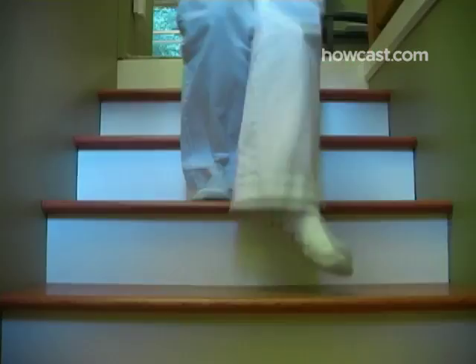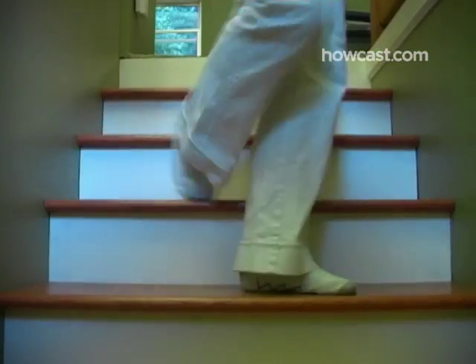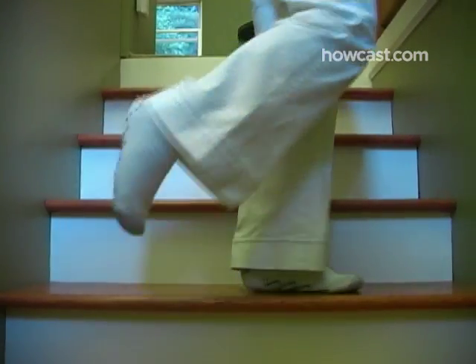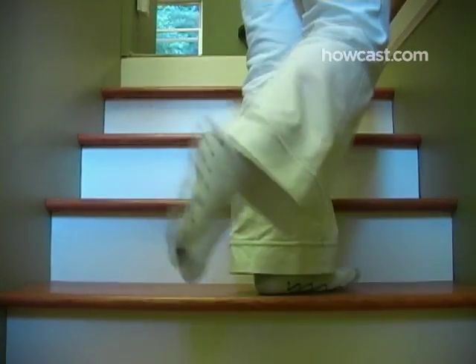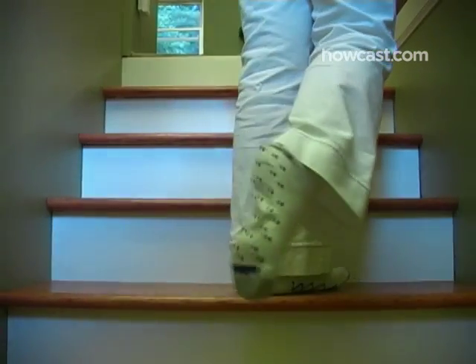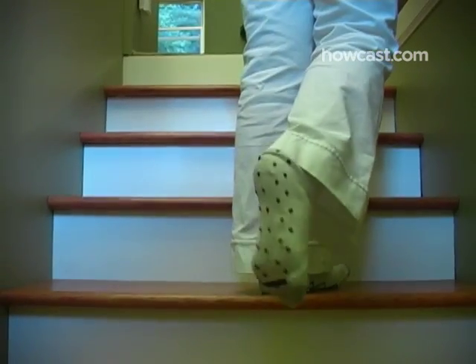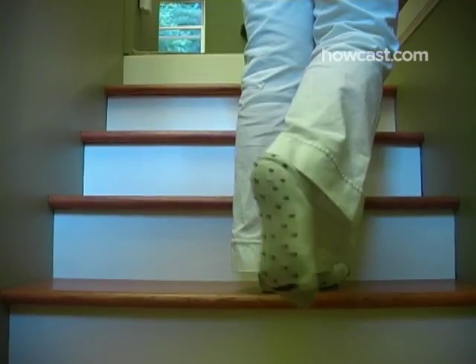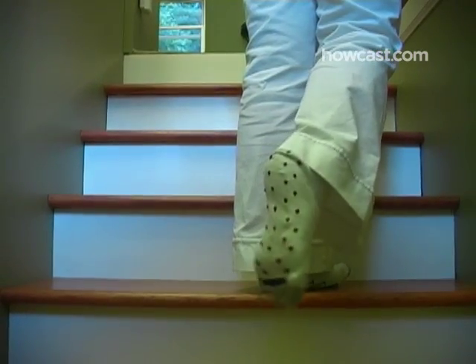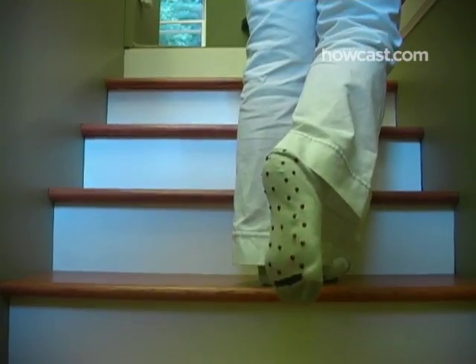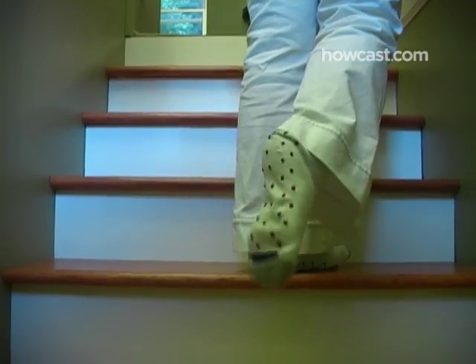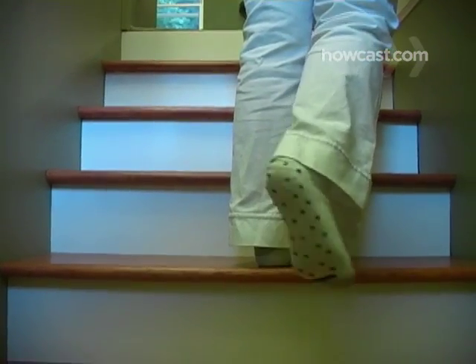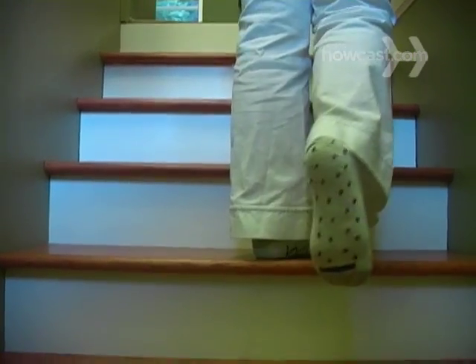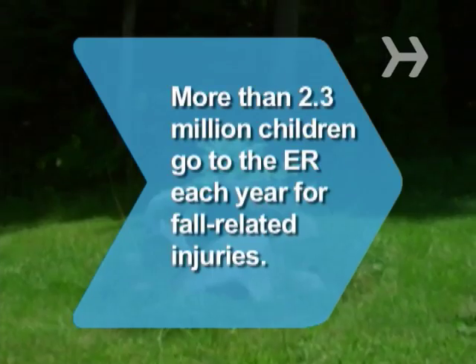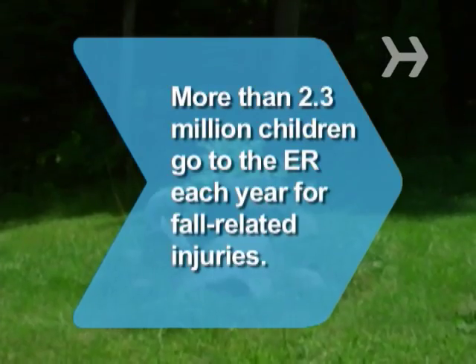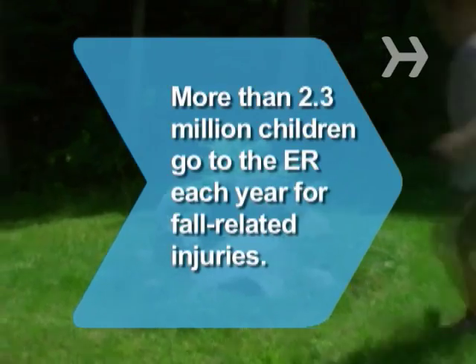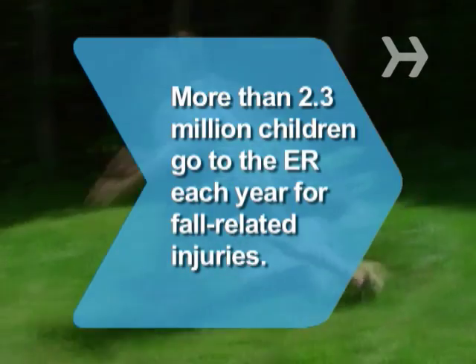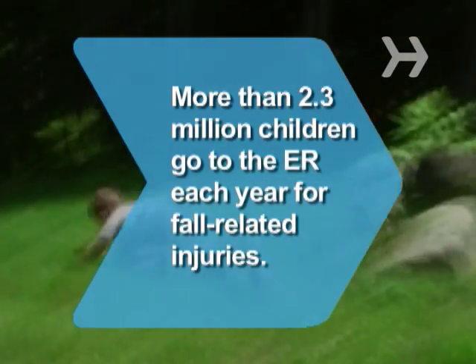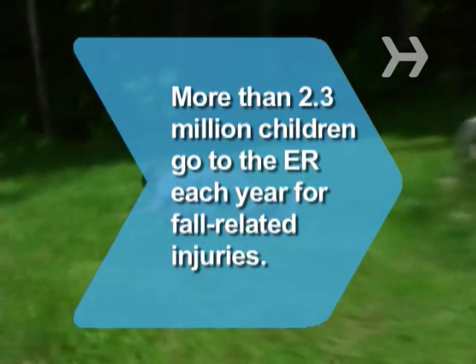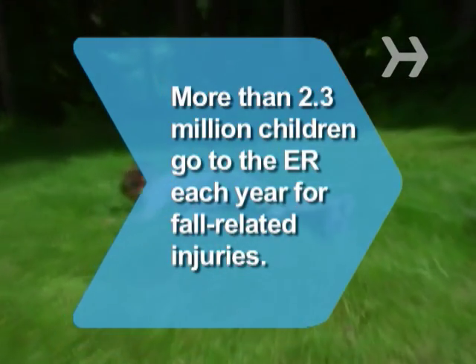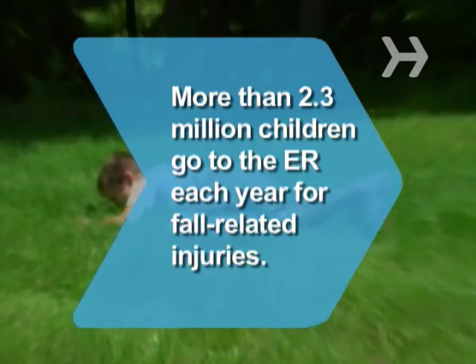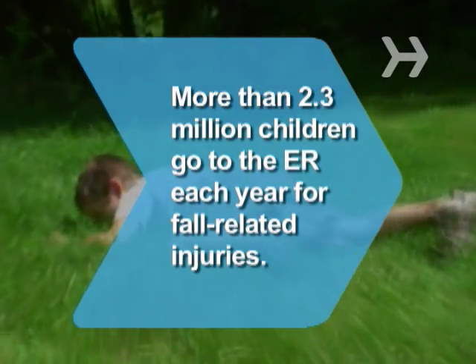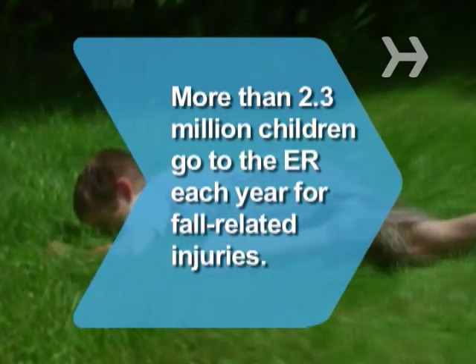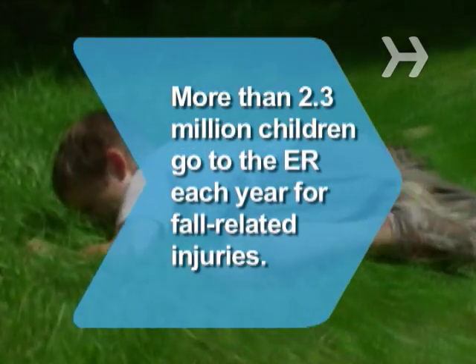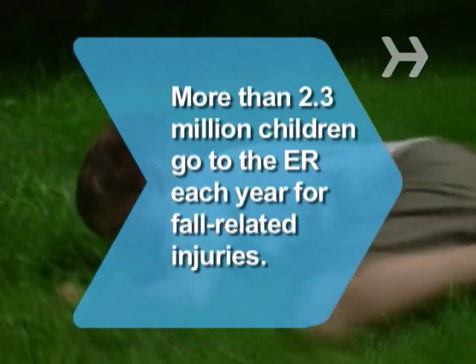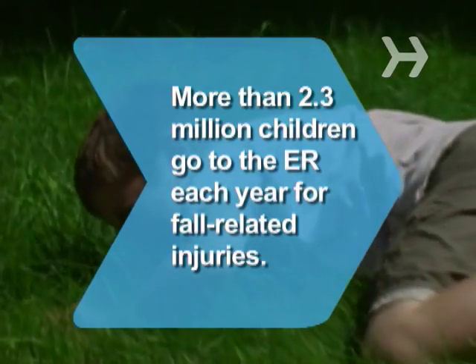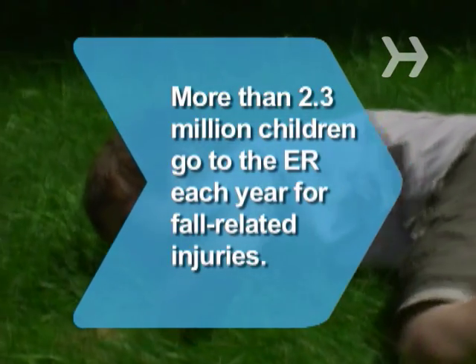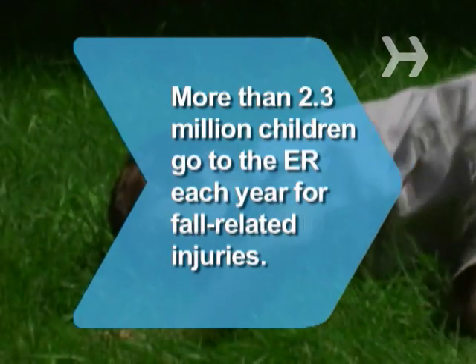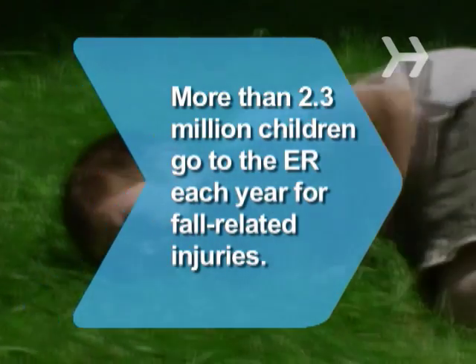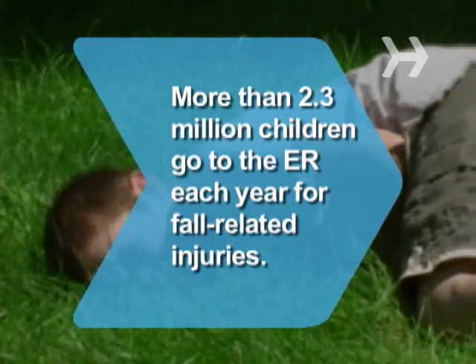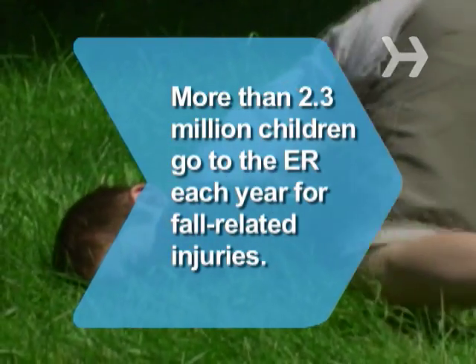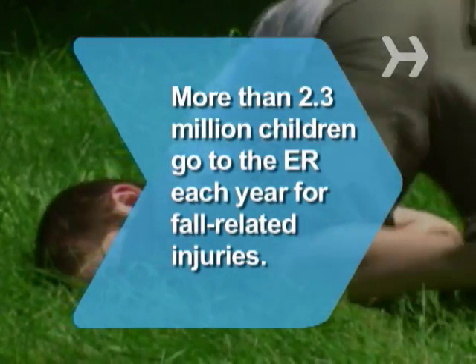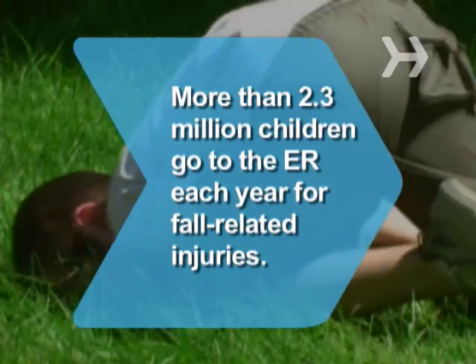Now you can wander around the house in stocking feet with no fear of slipping. Did you know more than 2.3 million children are treated each year at hospital emergency rooms for fall-related injuries.